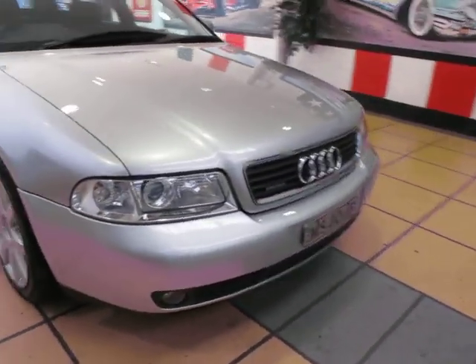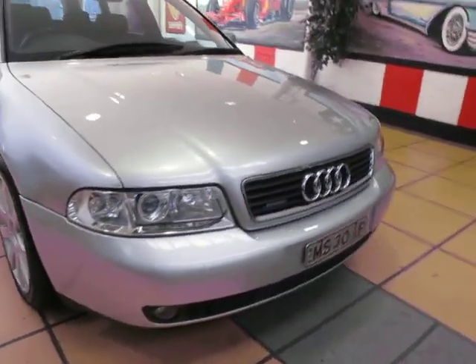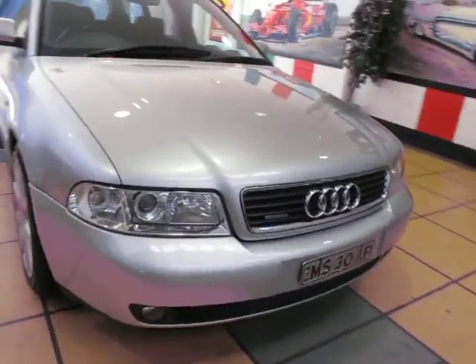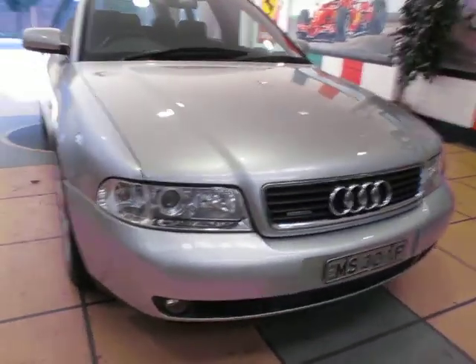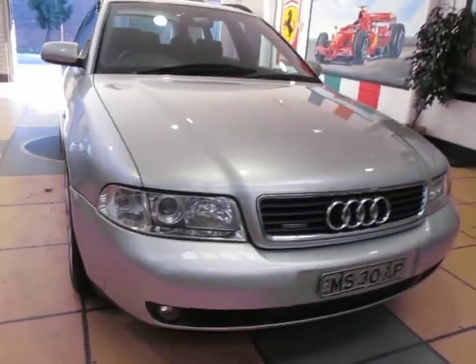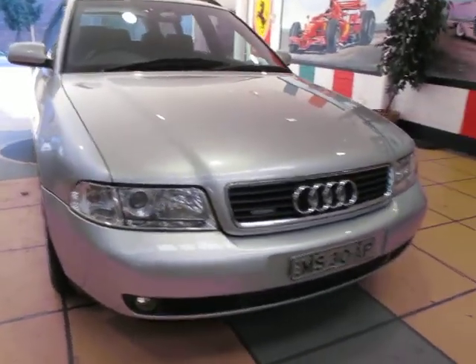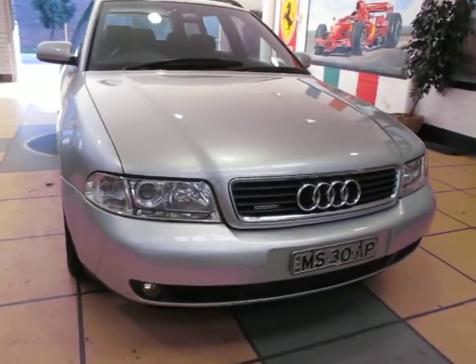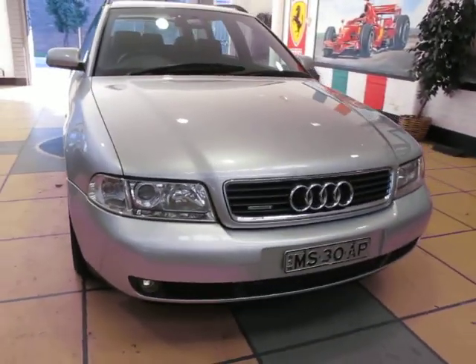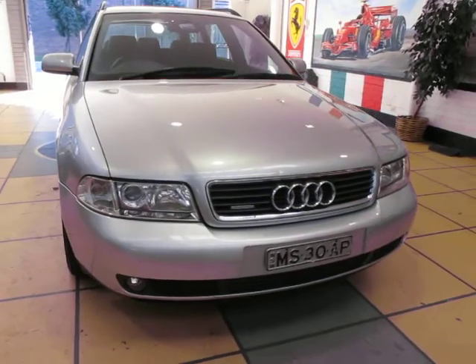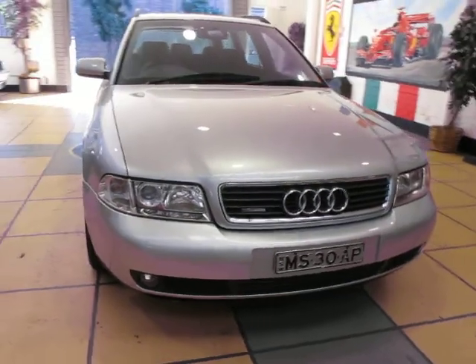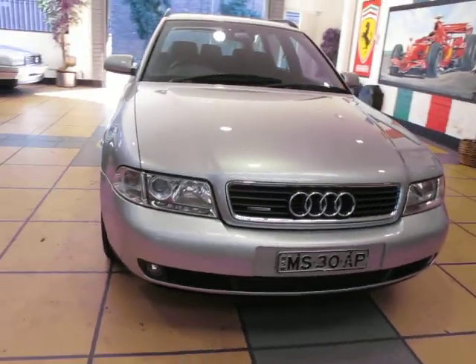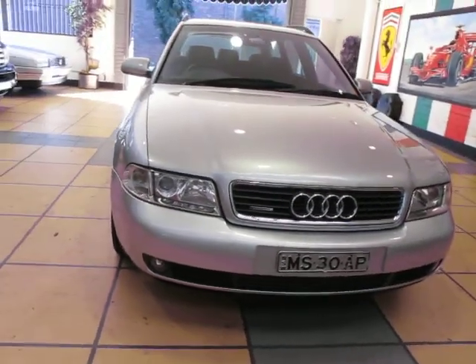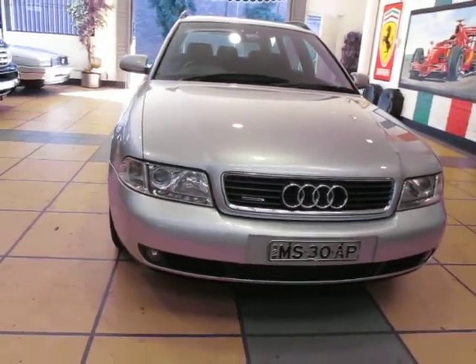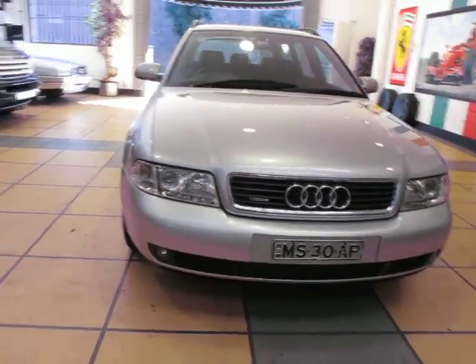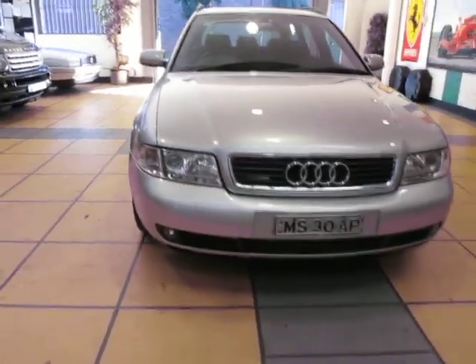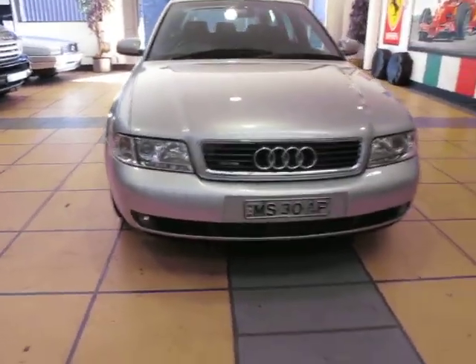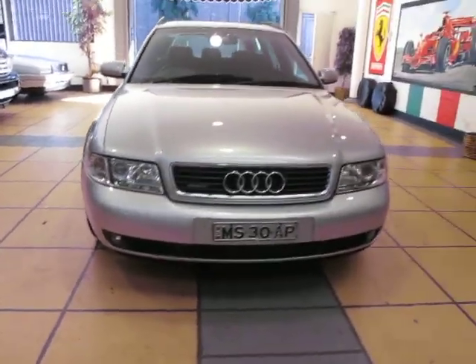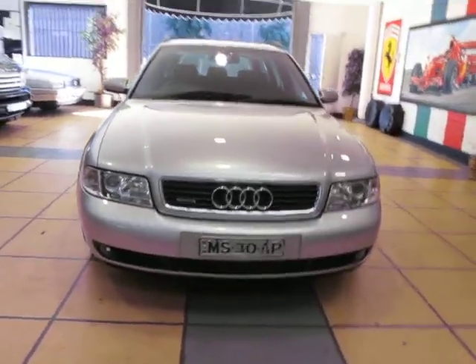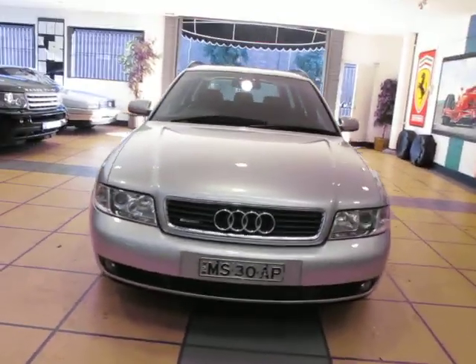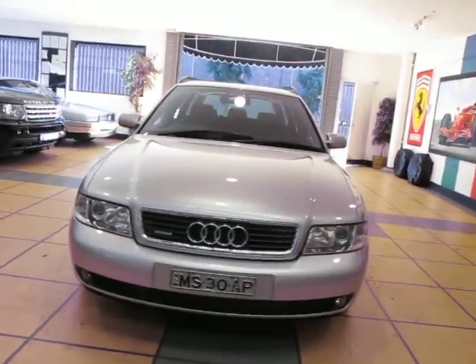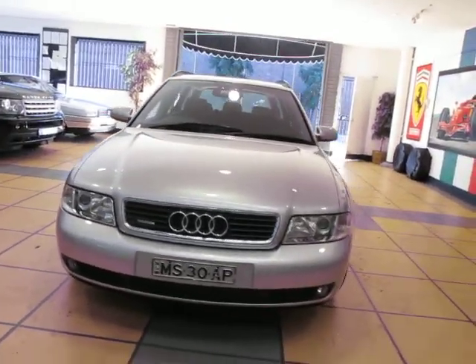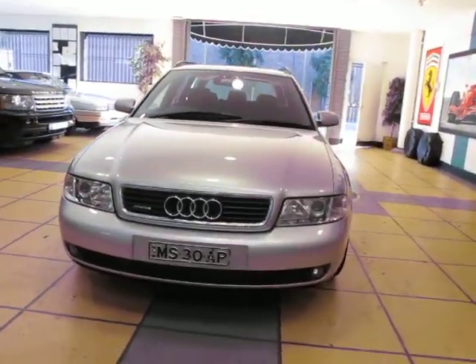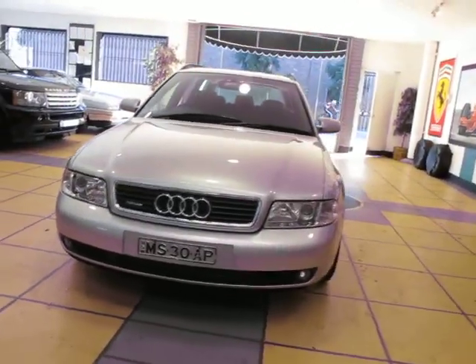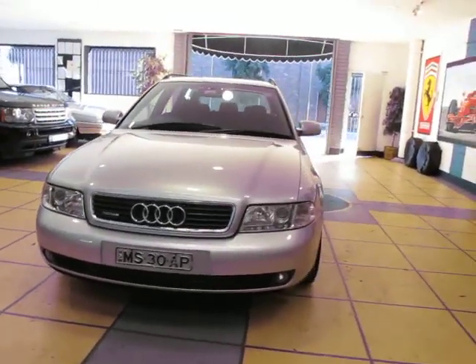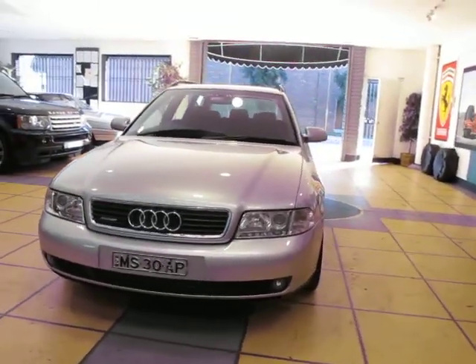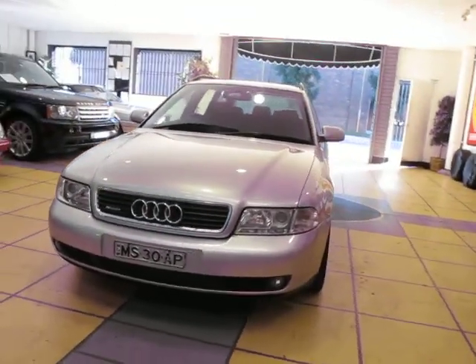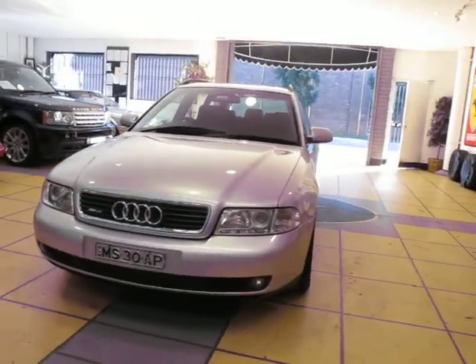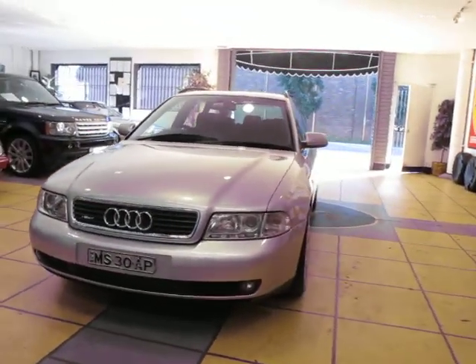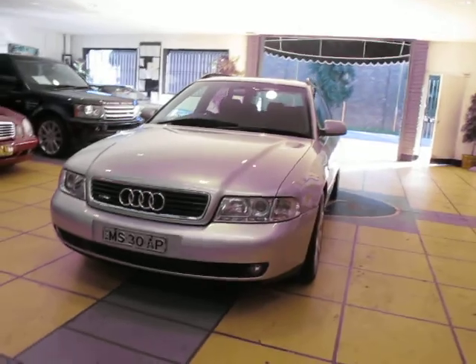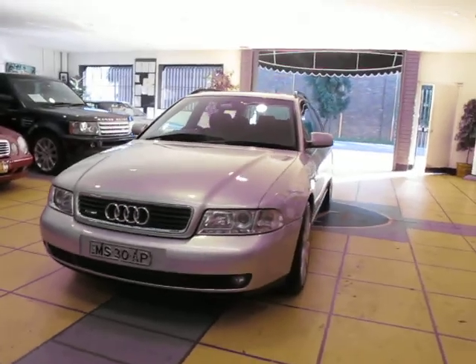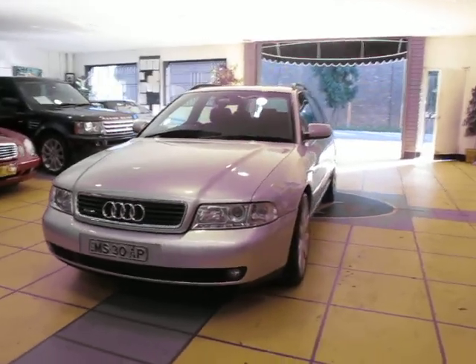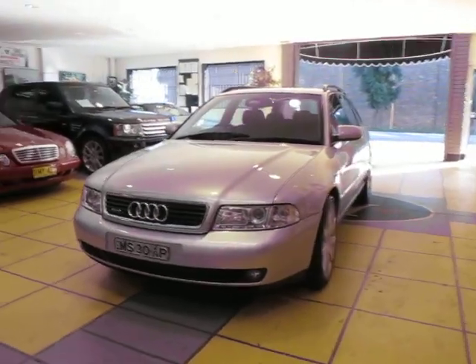Looks like it's been garaged as well — being 12 years old, everything just looks absolutely immaculate. Overall it's a really nice car.